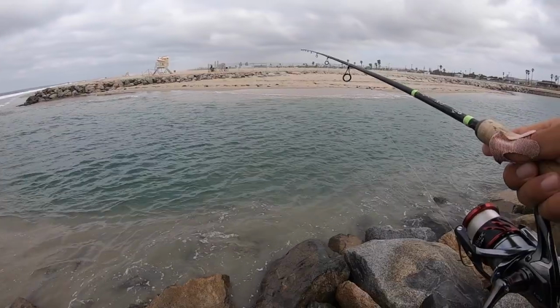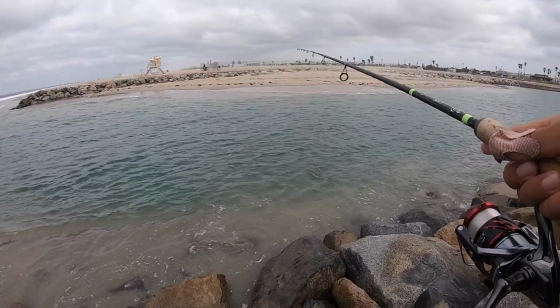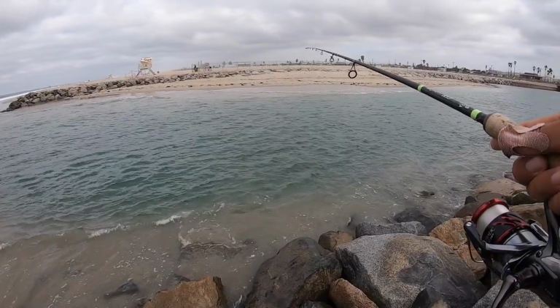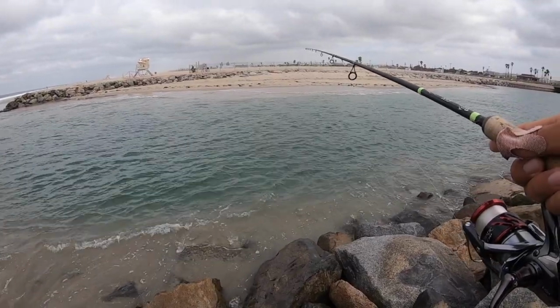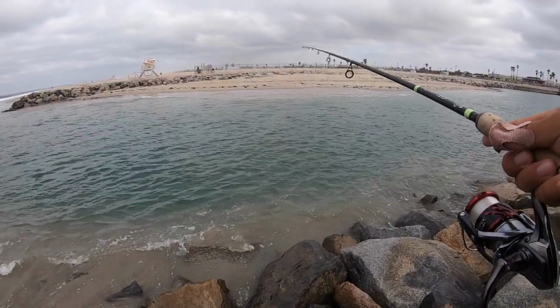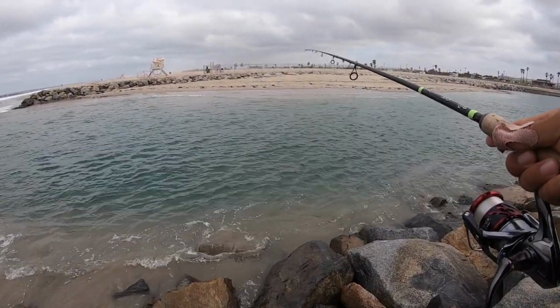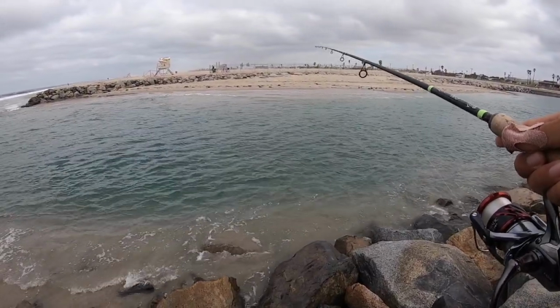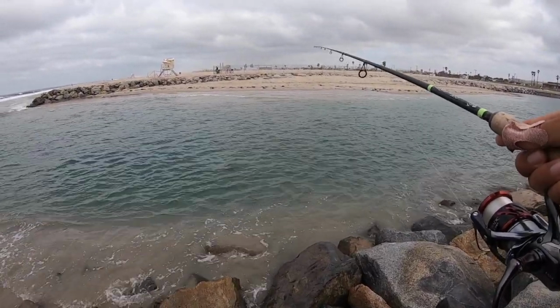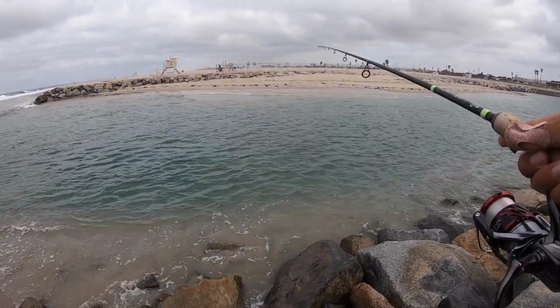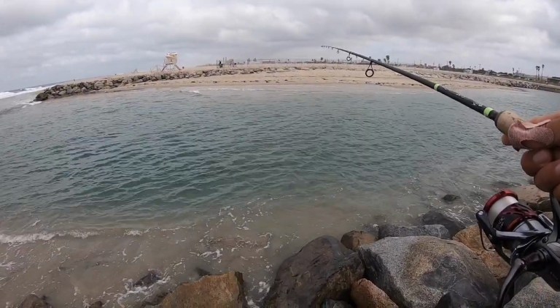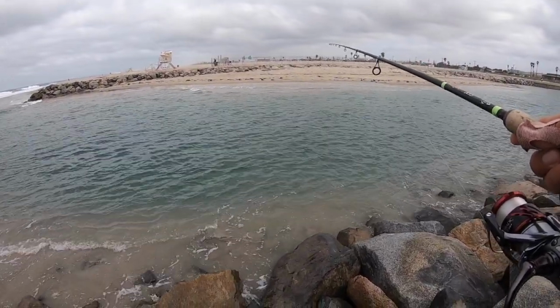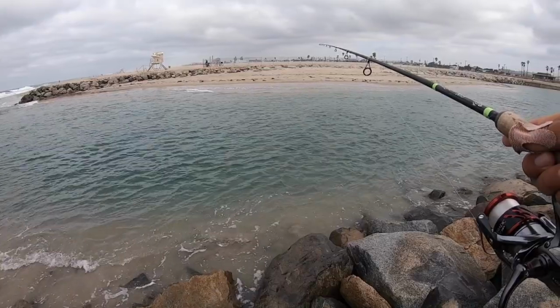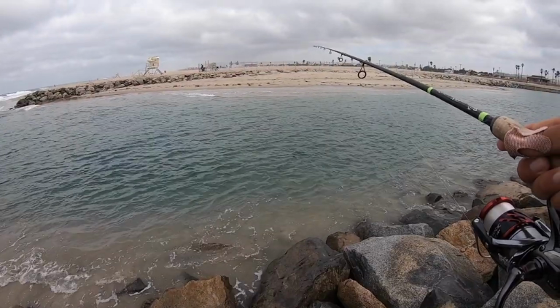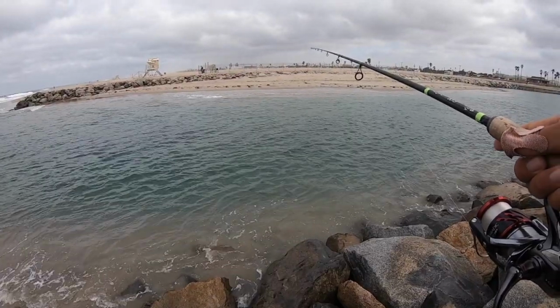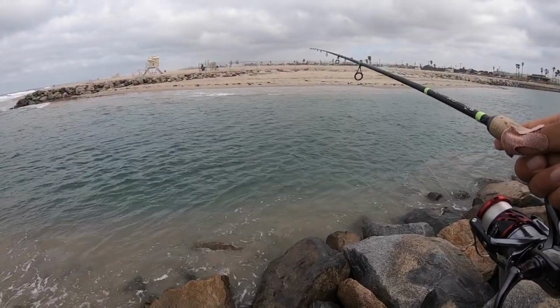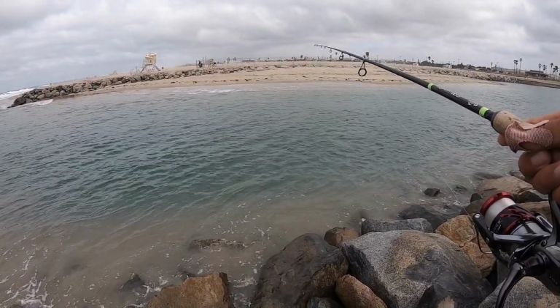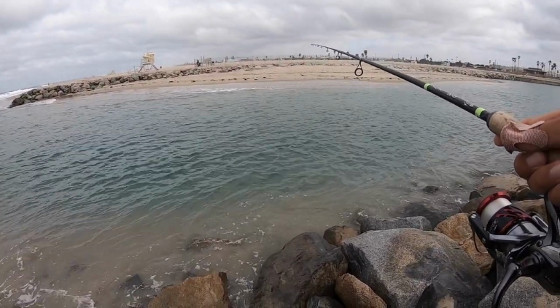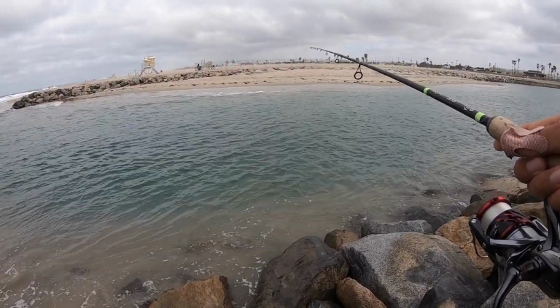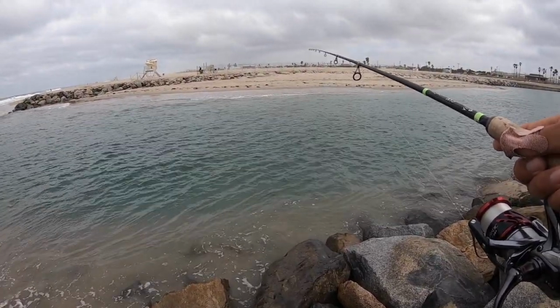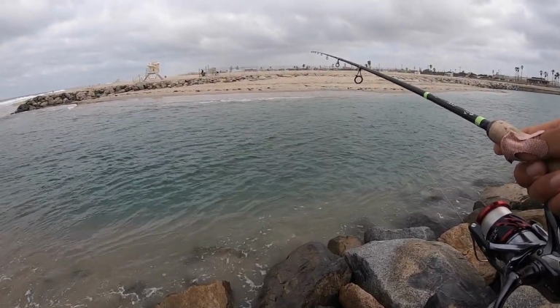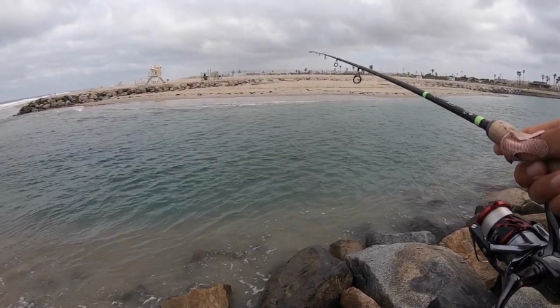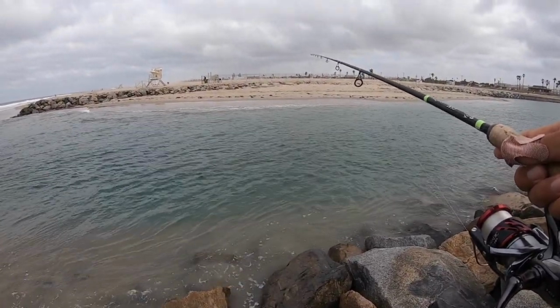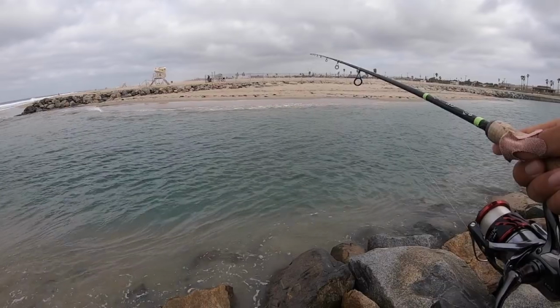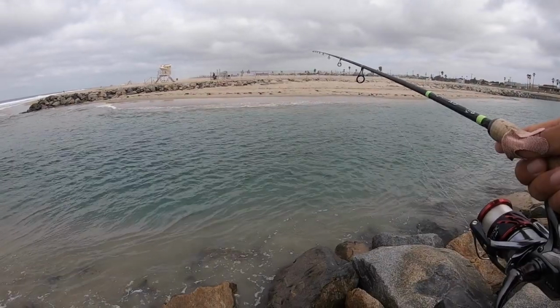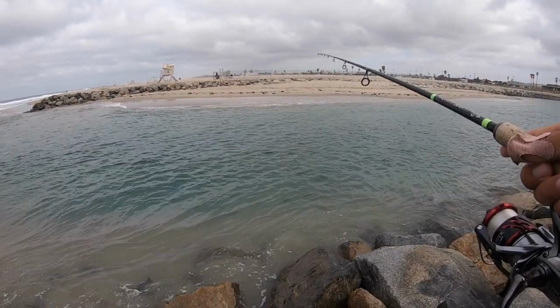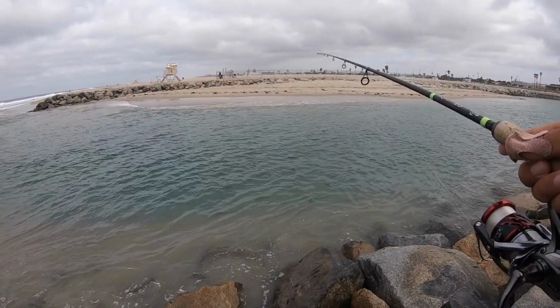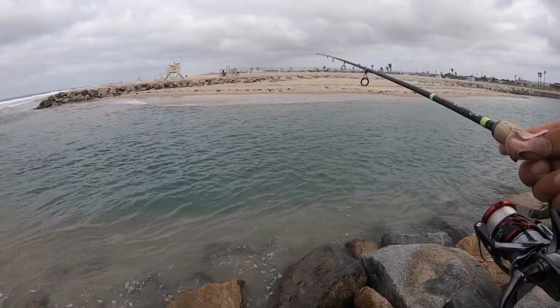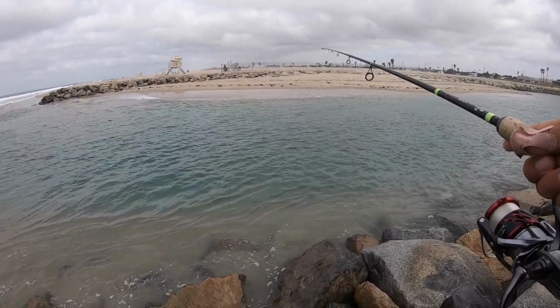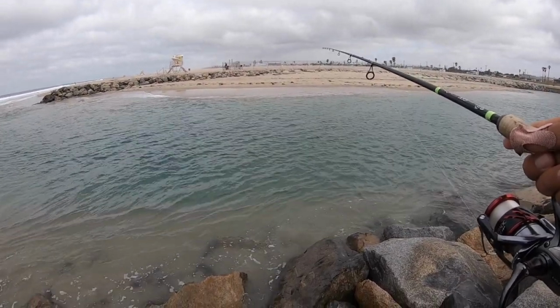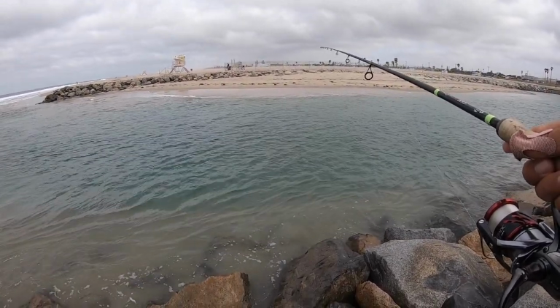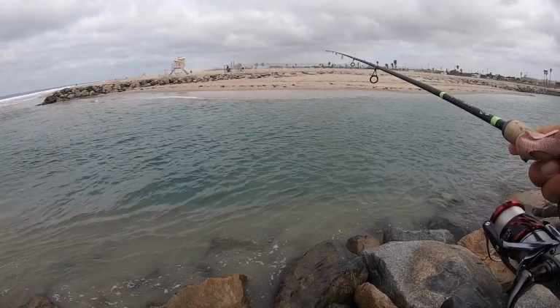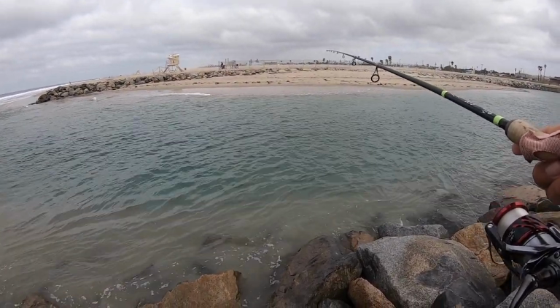The conditions aren't ideal — there's a lot of whitewater where I want to be fishing right now. There's a slight breeze, the water is clear still, but the visibility on the other hand is not great.